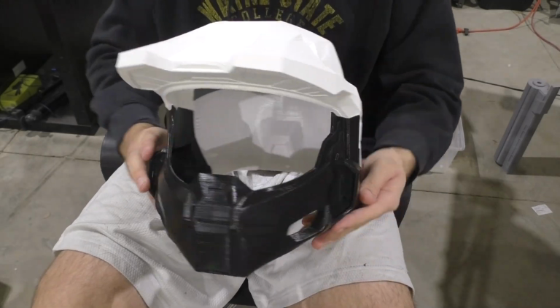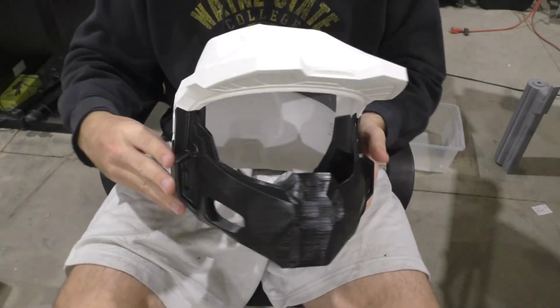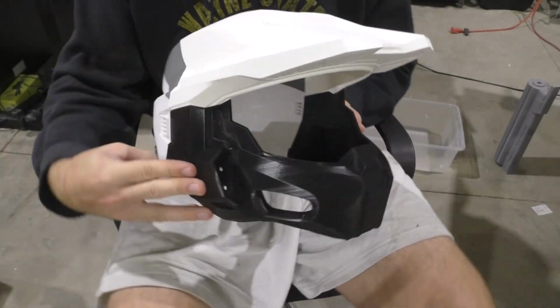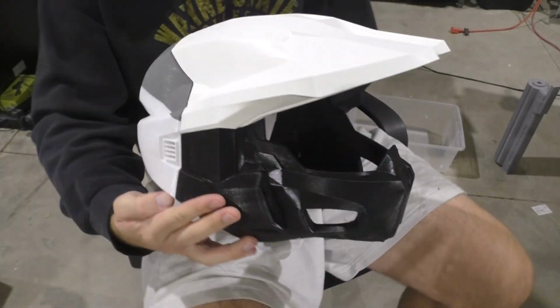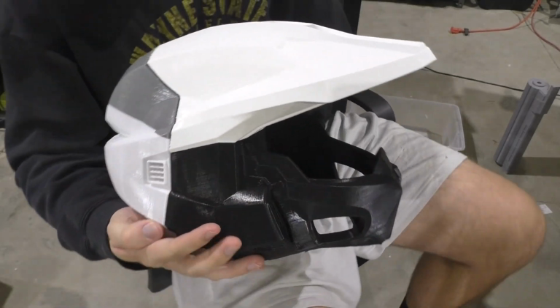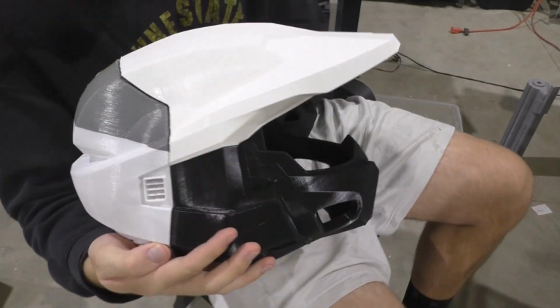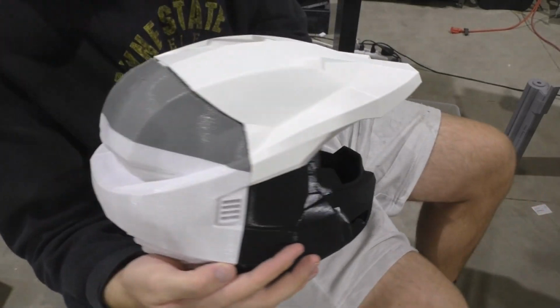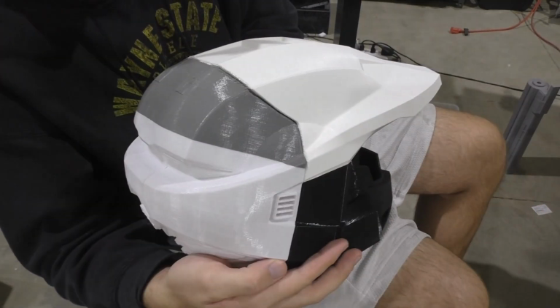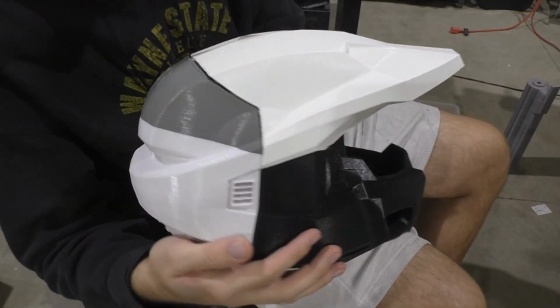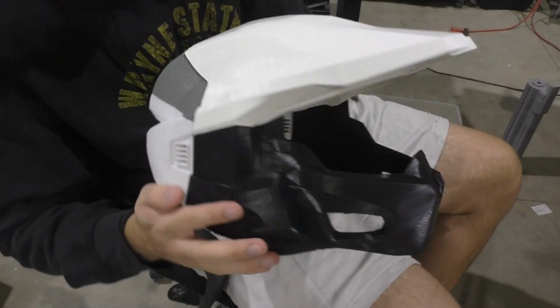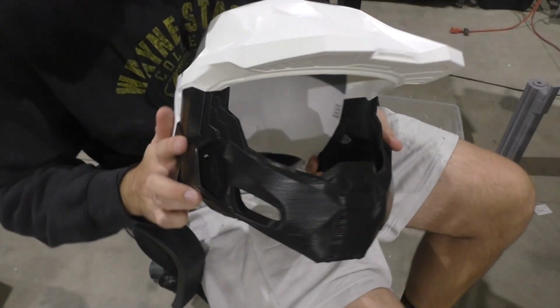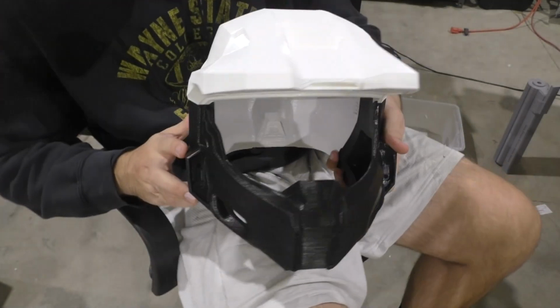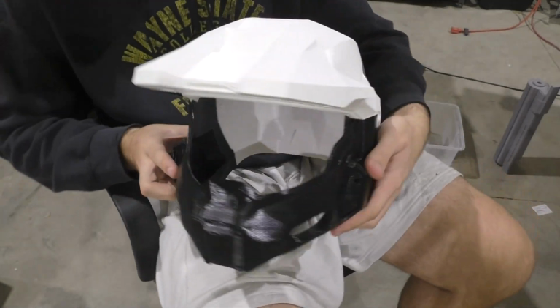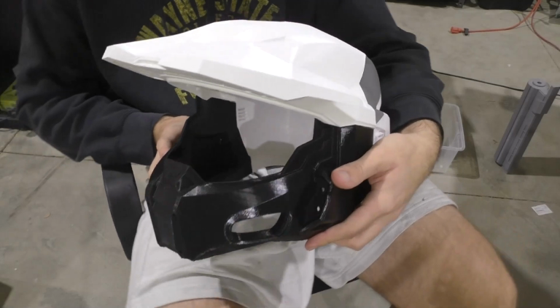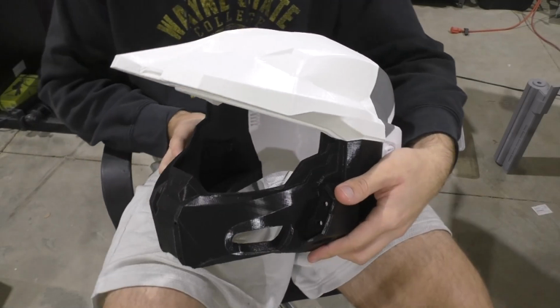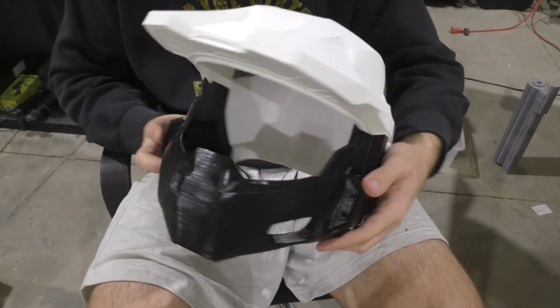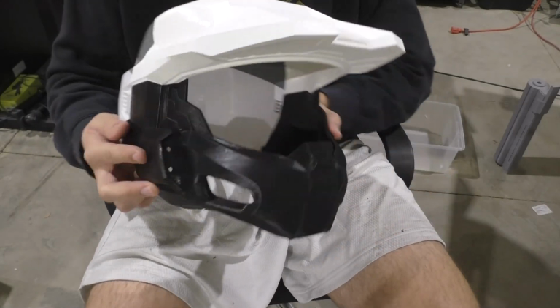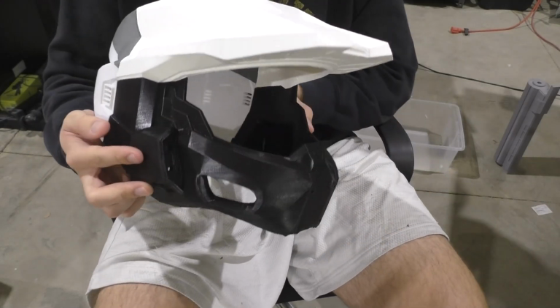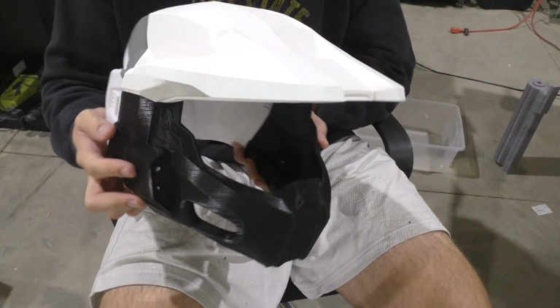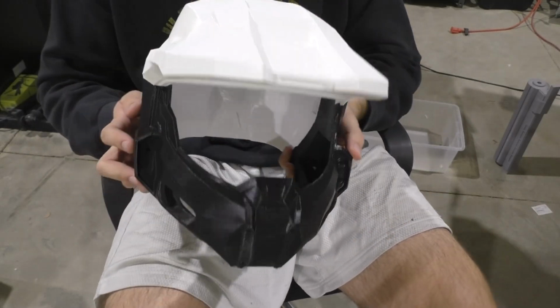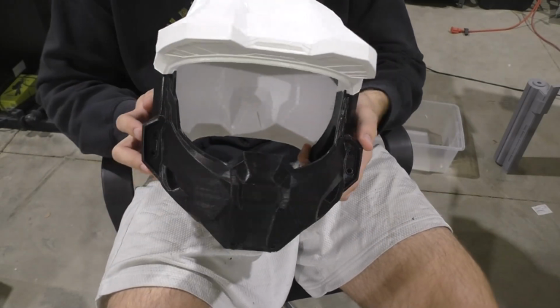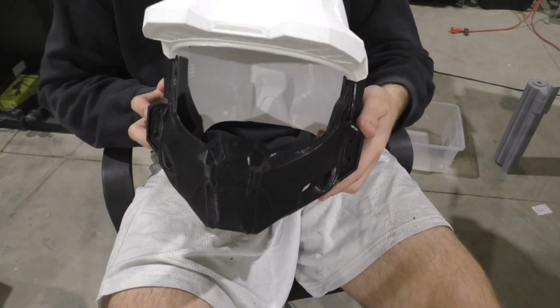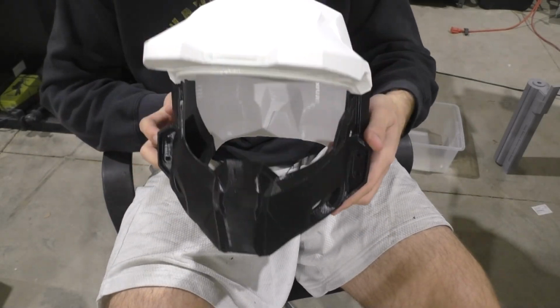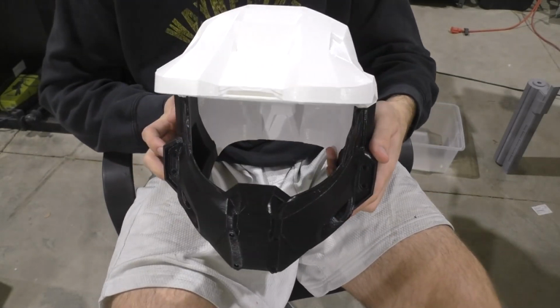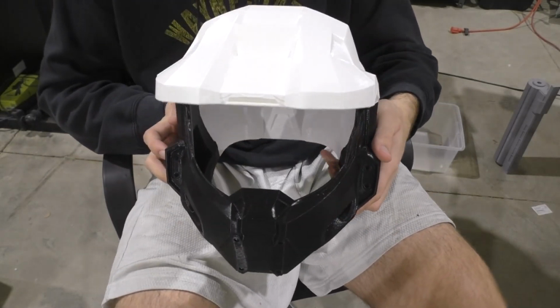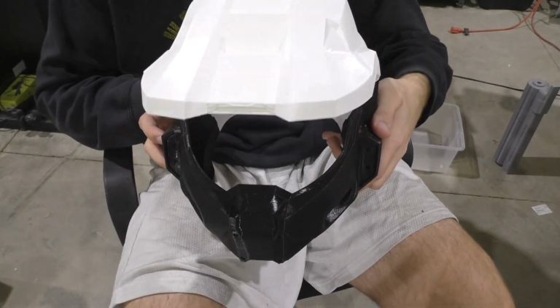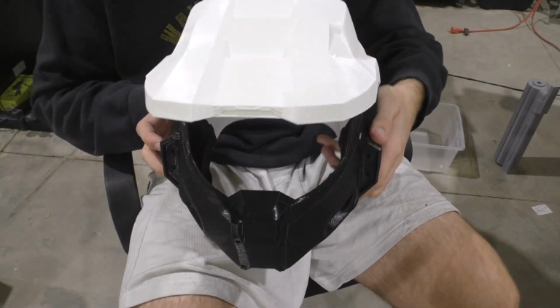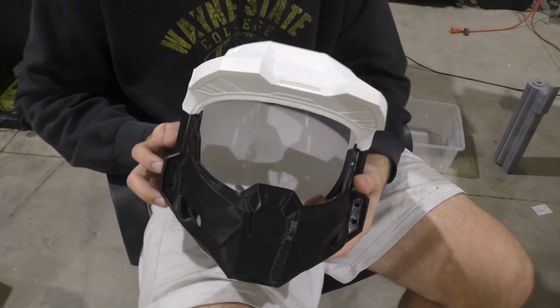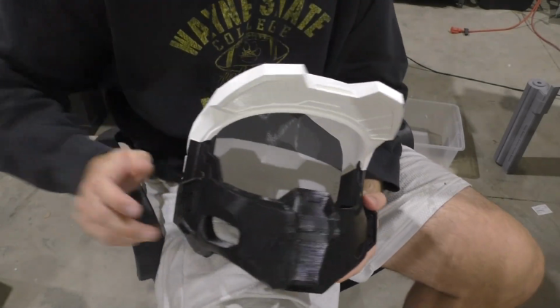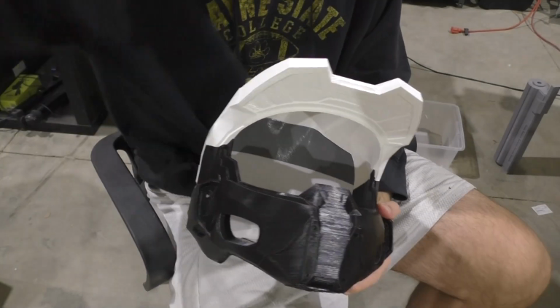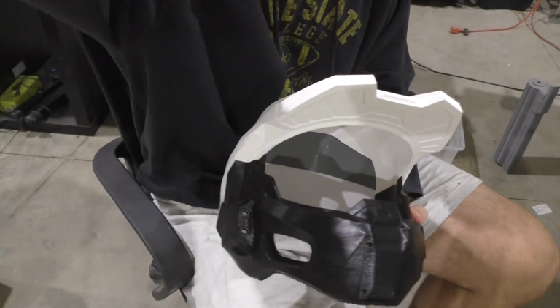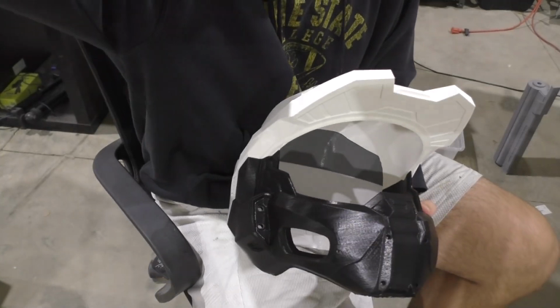Thank you all for watching. Links to the products can be found in the description. We're going to be working a lot more with this Halo Infinite Master Chief helmet, so look forward to that in the future. Until then, I'll see you all next time.